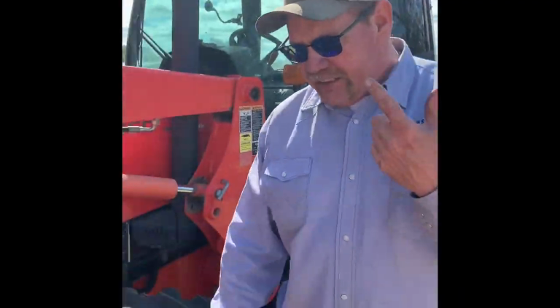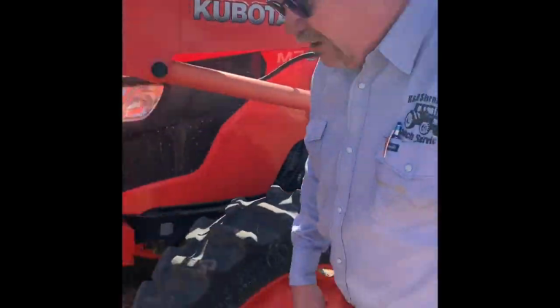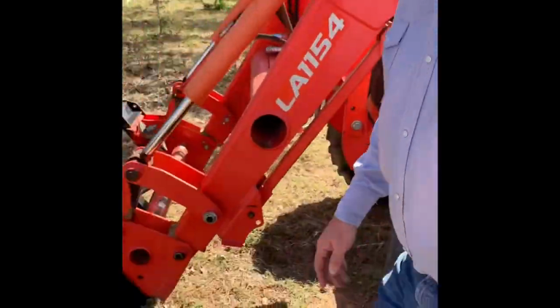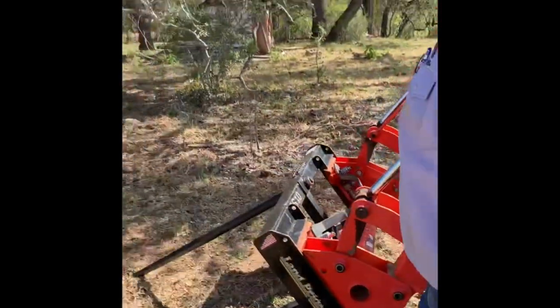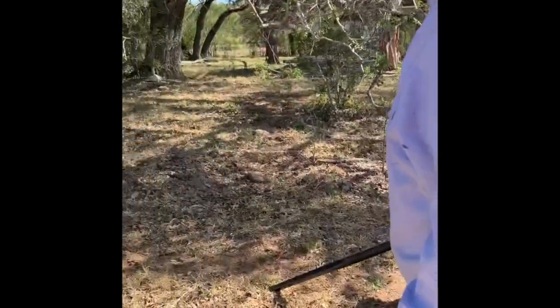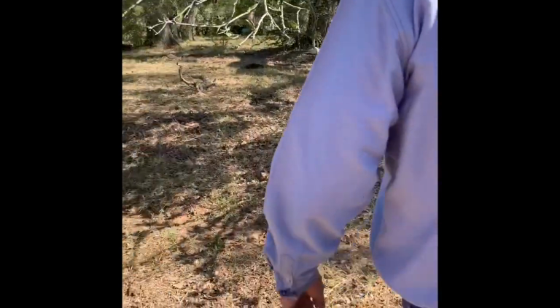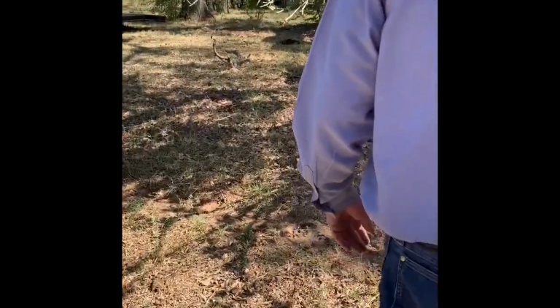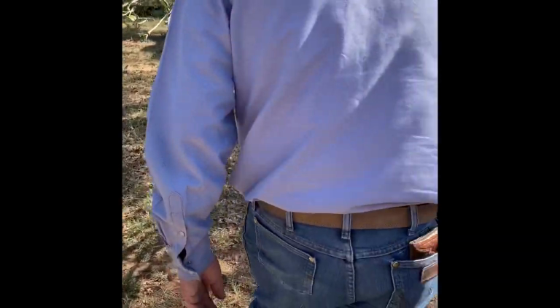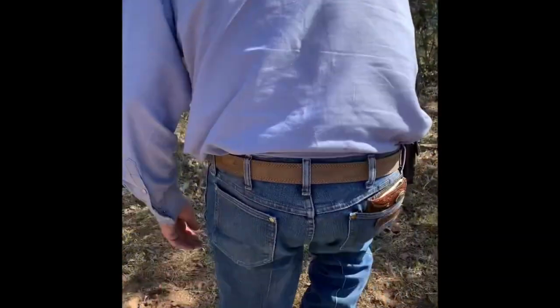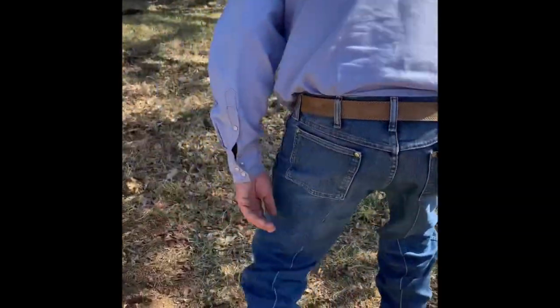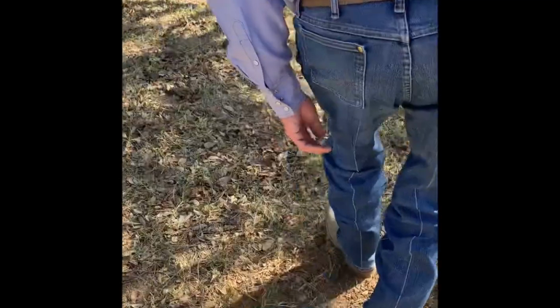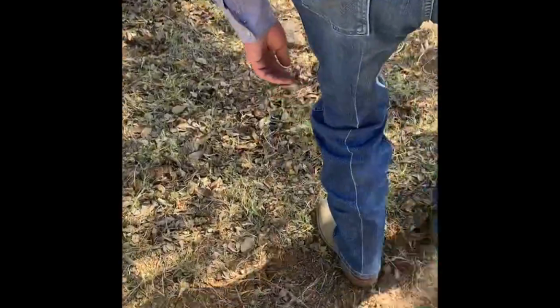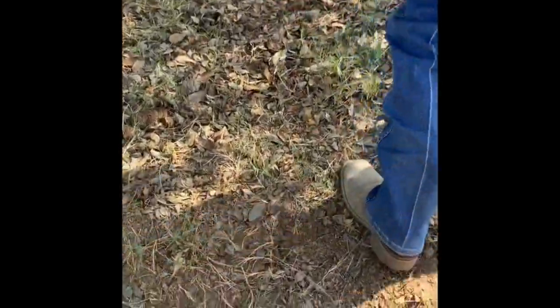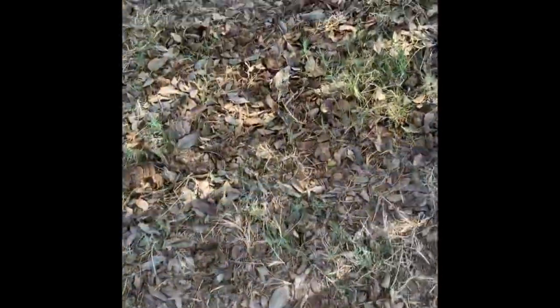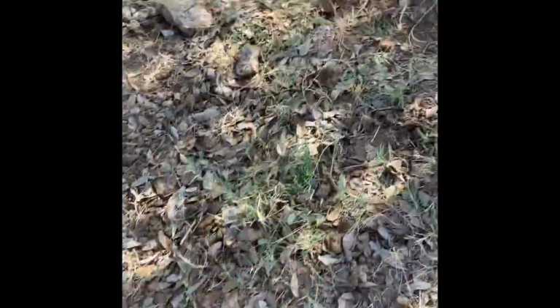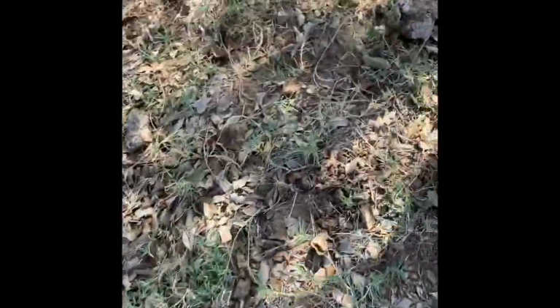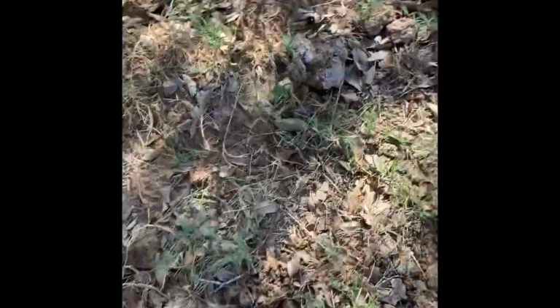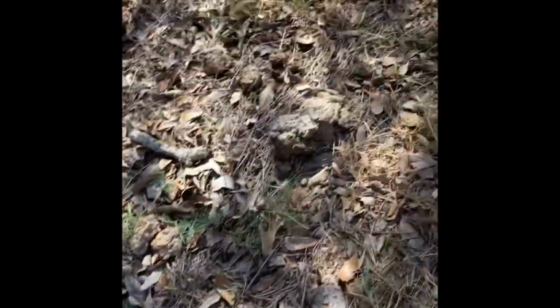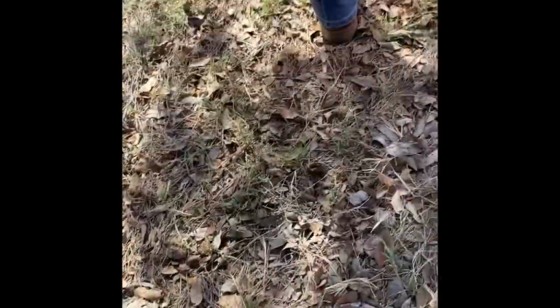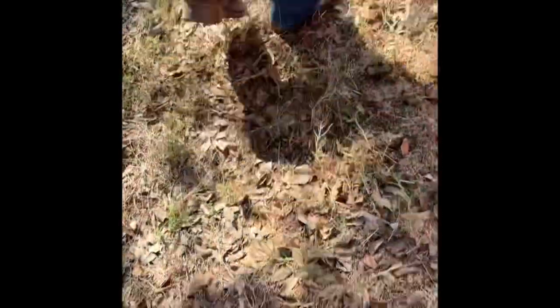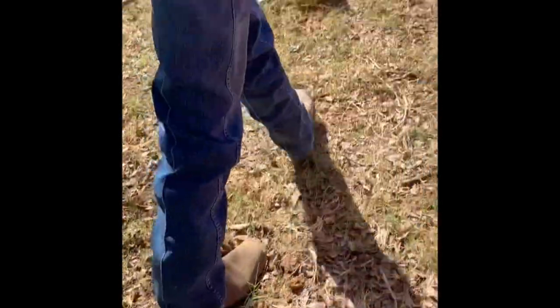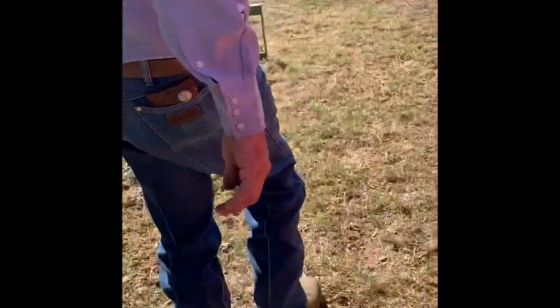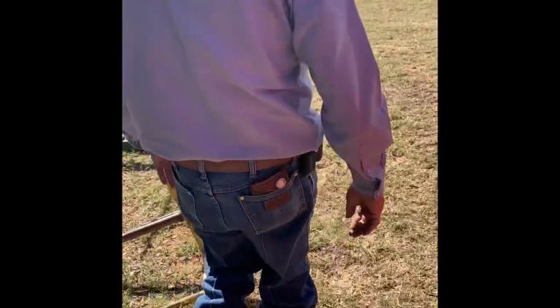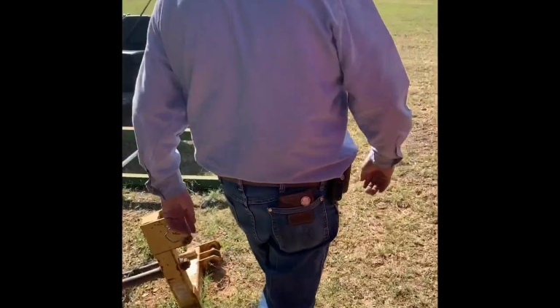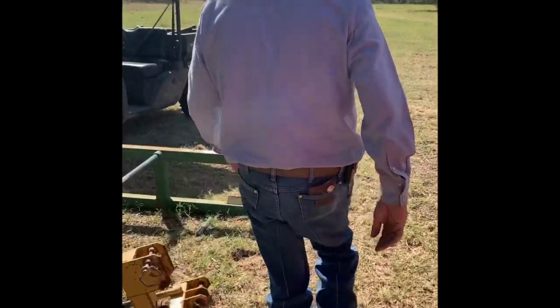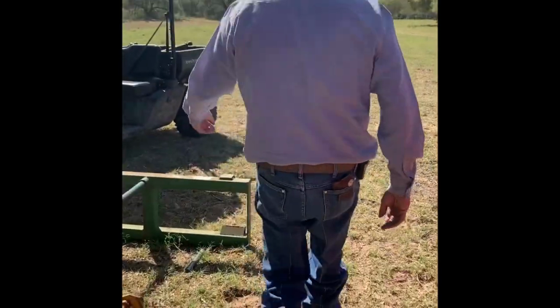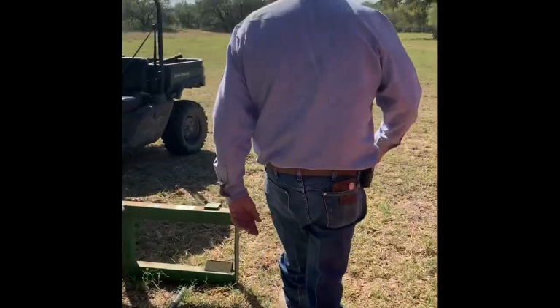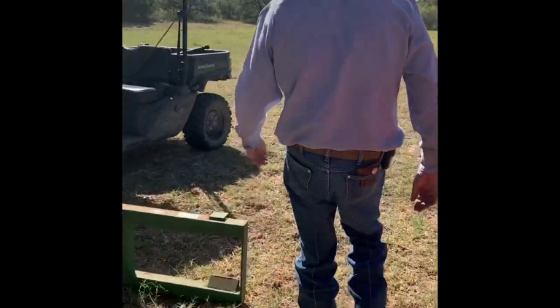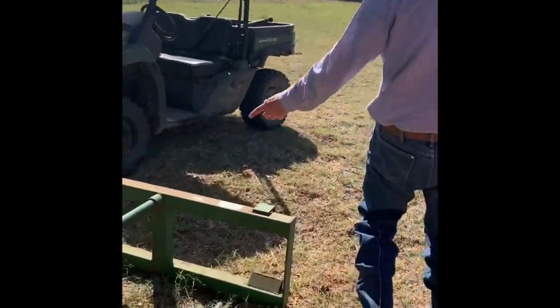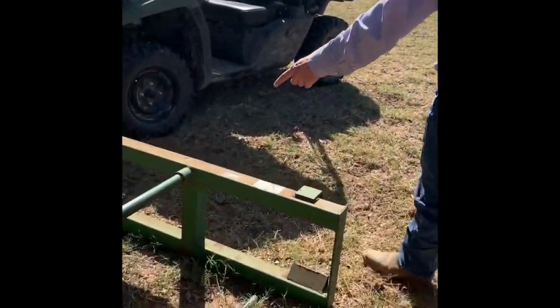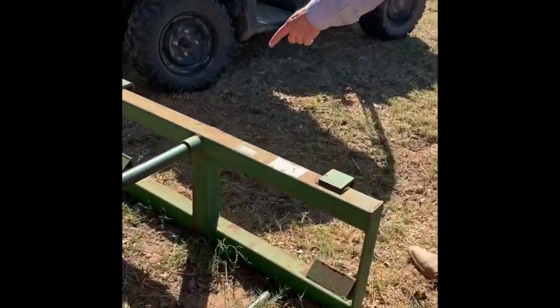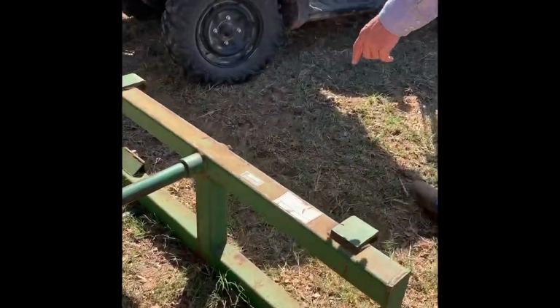Y'all can see now a little bit of the grass is greener. We're still in a drought situation here - we did get some rain, we got a half inch the other day.